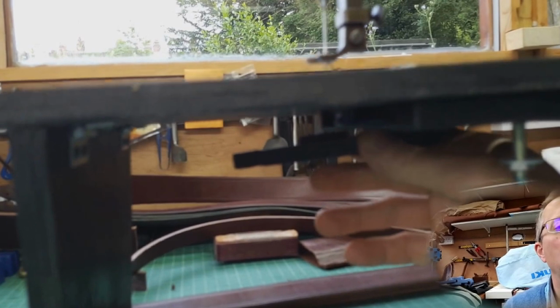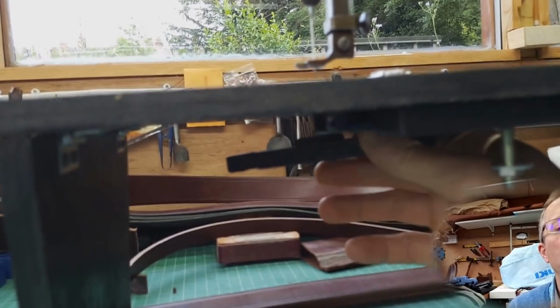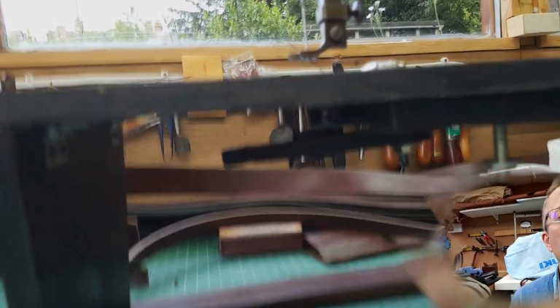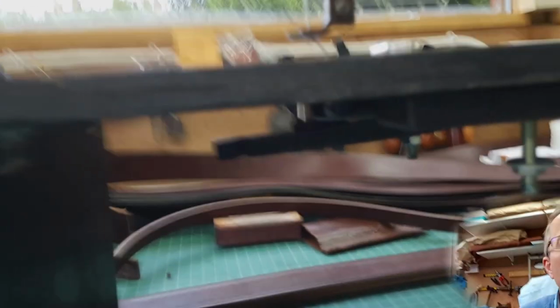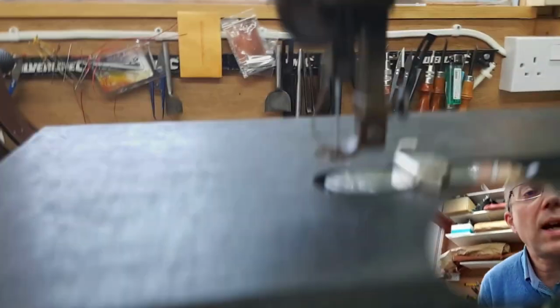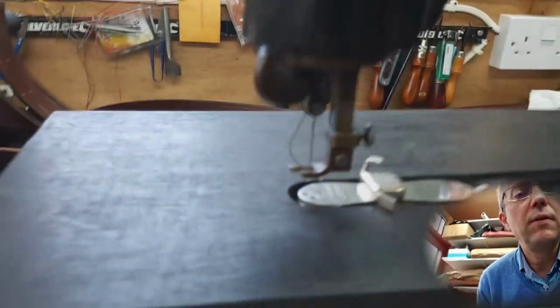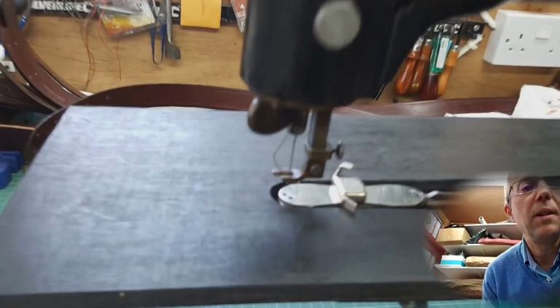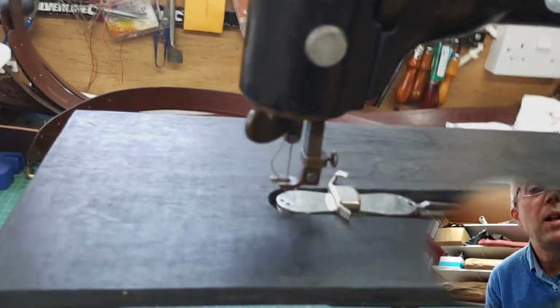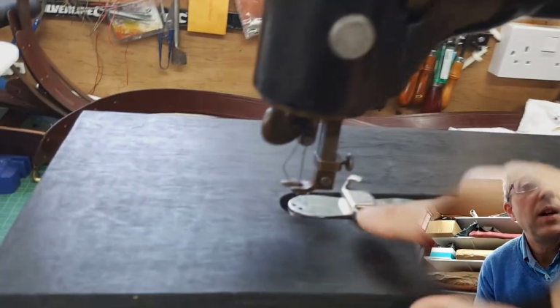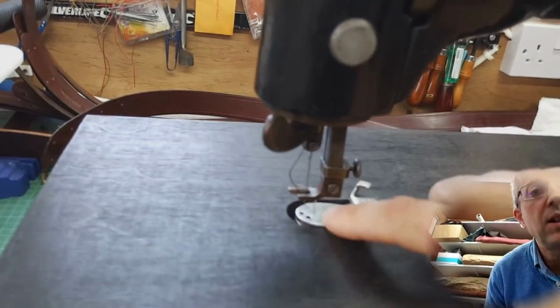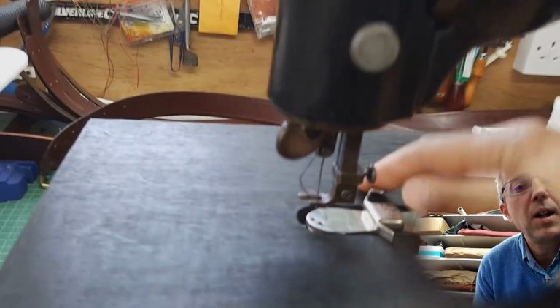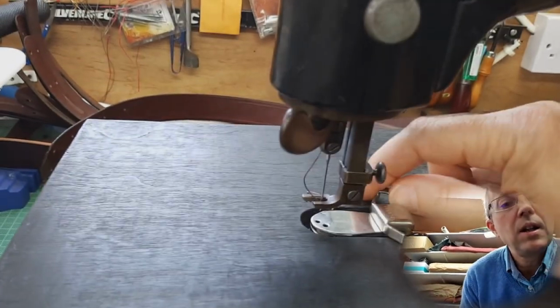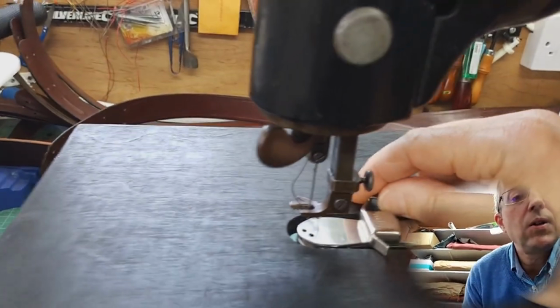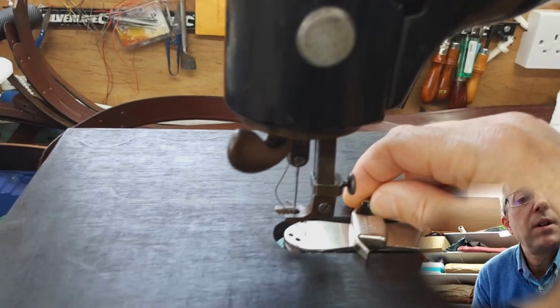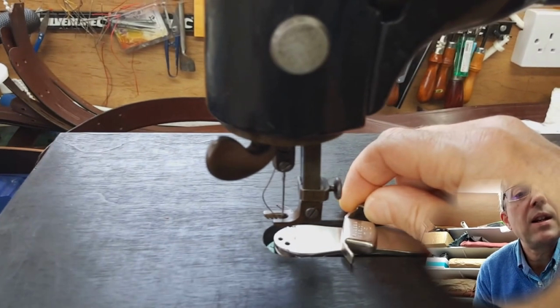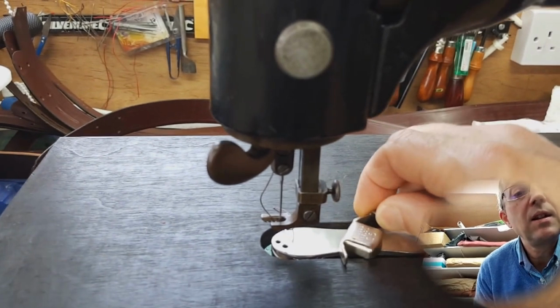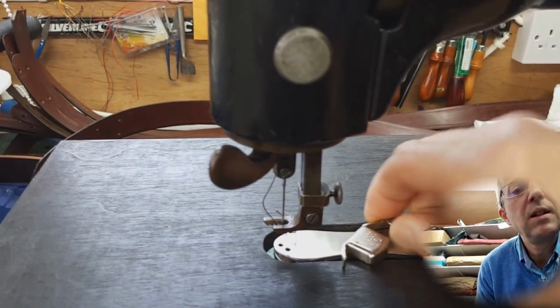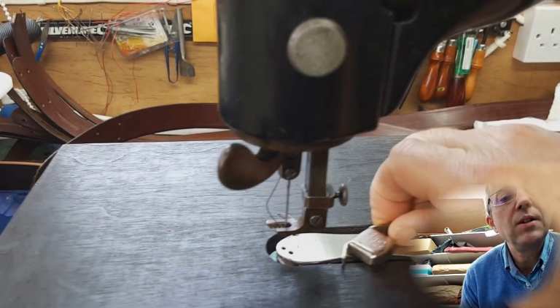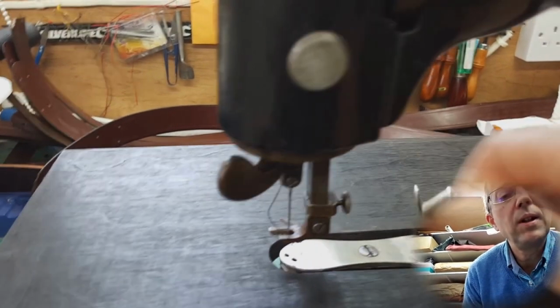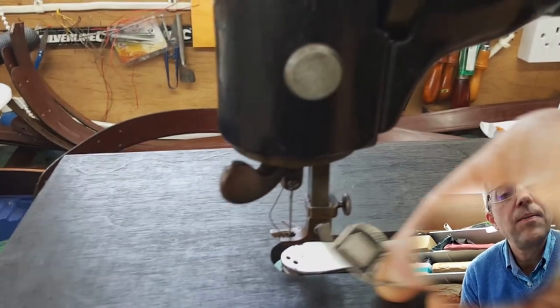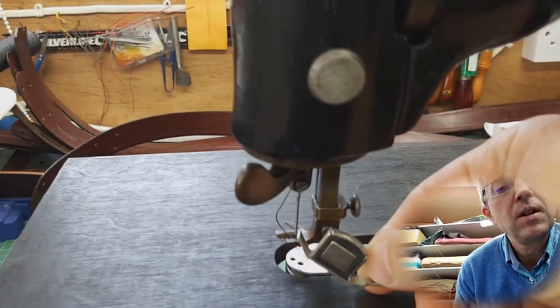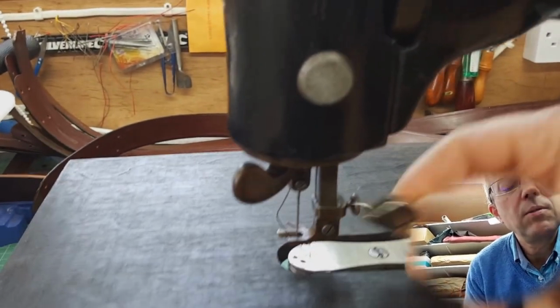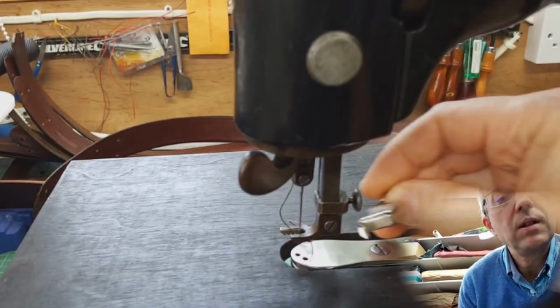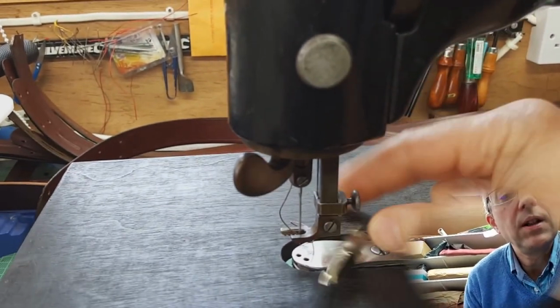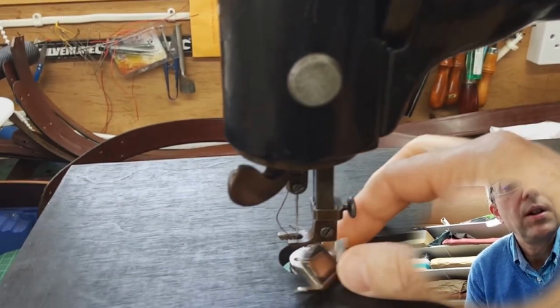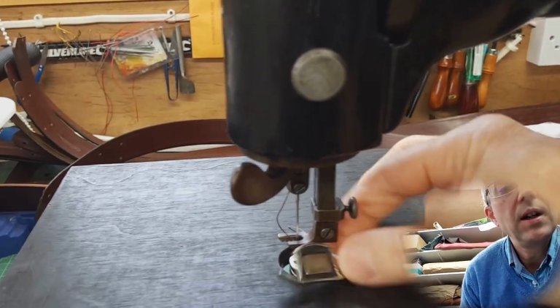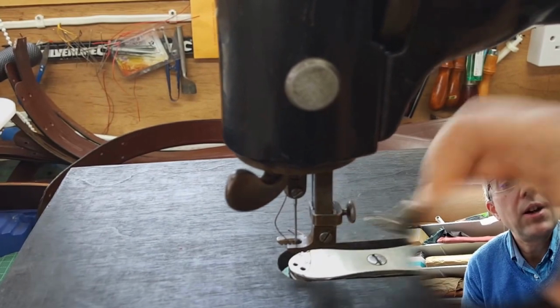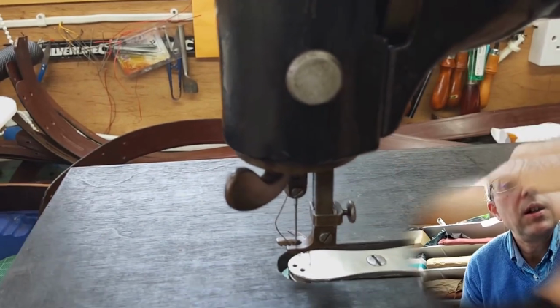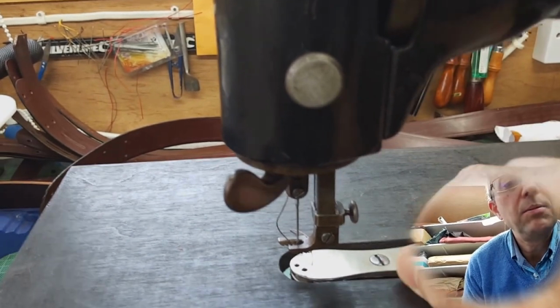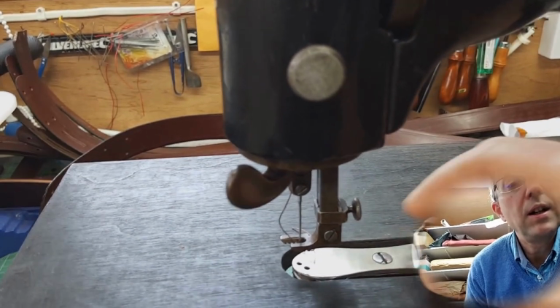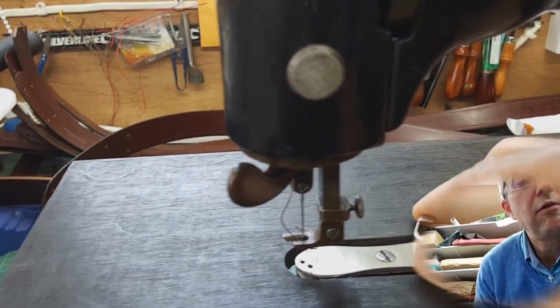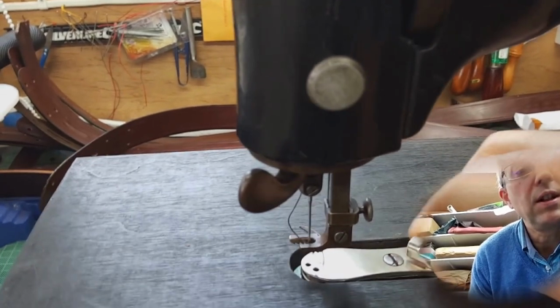The other thing you can do - if you want a seam guide, you can put a magnetic seam guide on as well. It's one of these little things and that will actually help you get nice accurate seams.